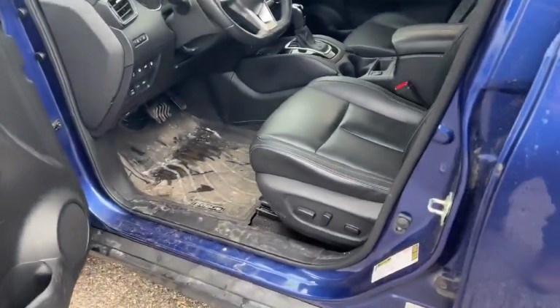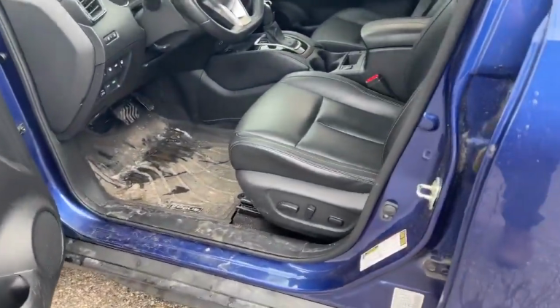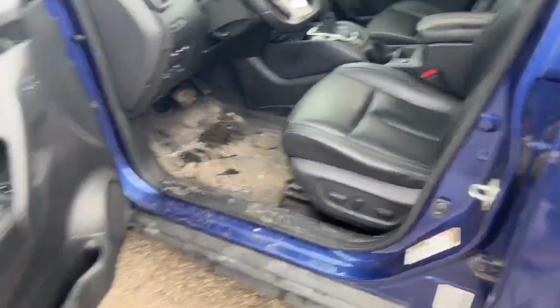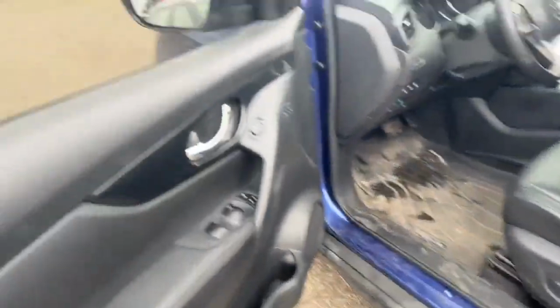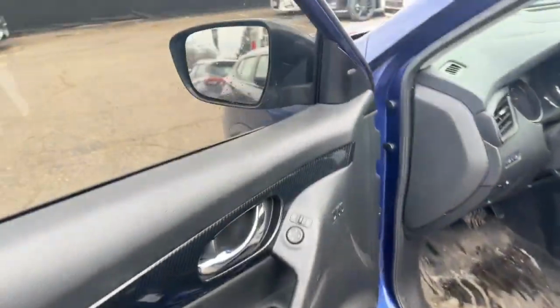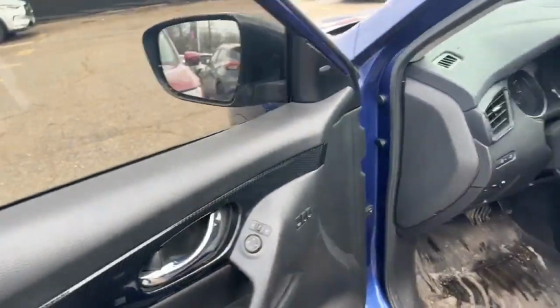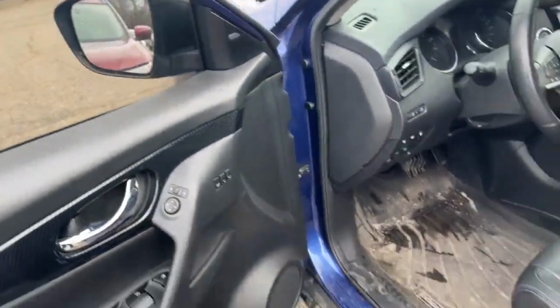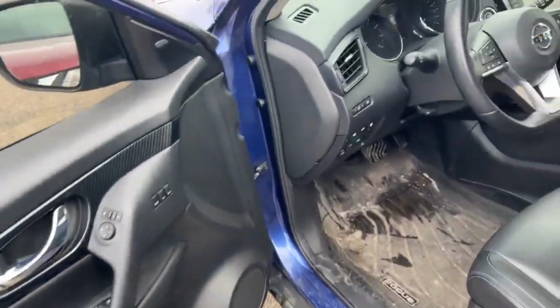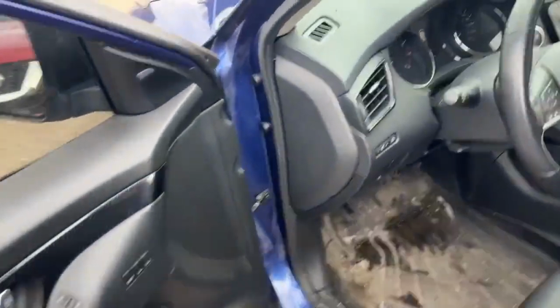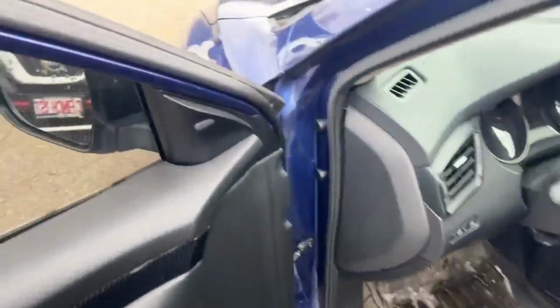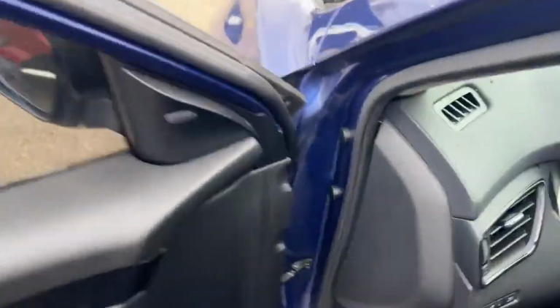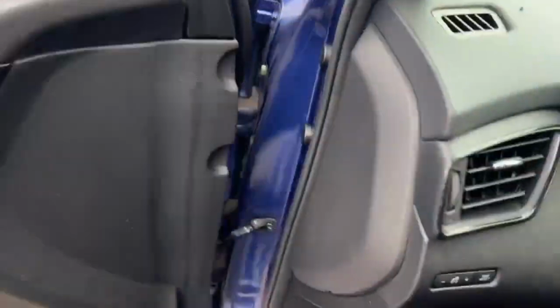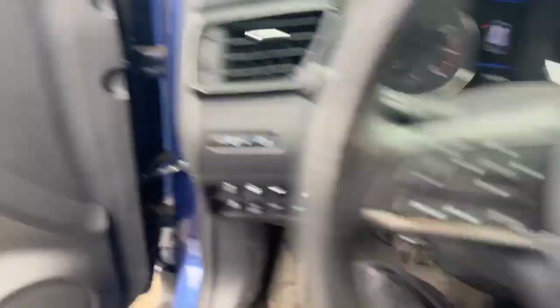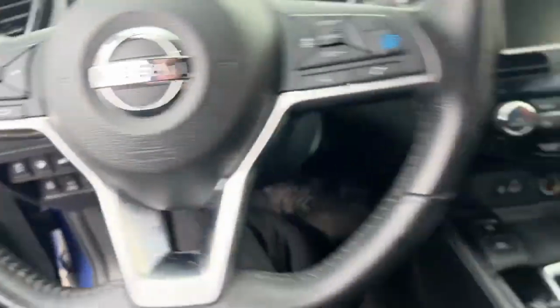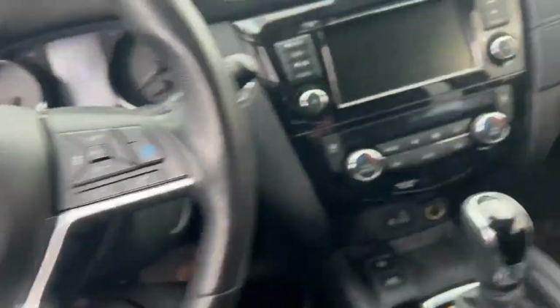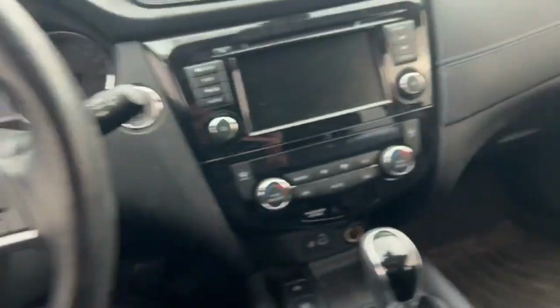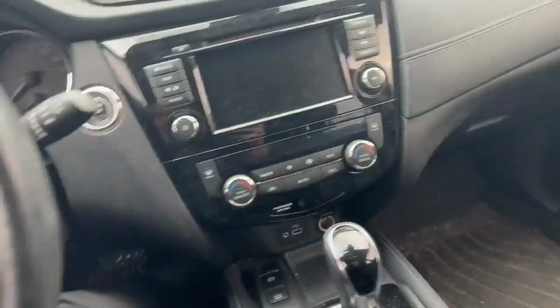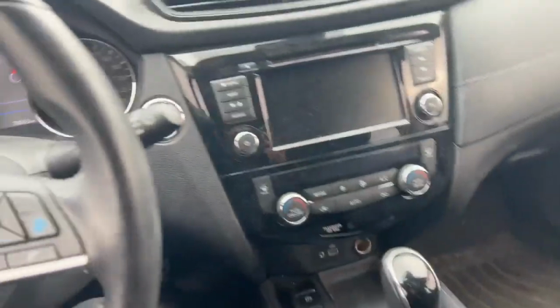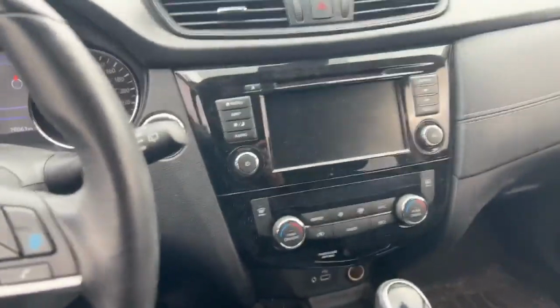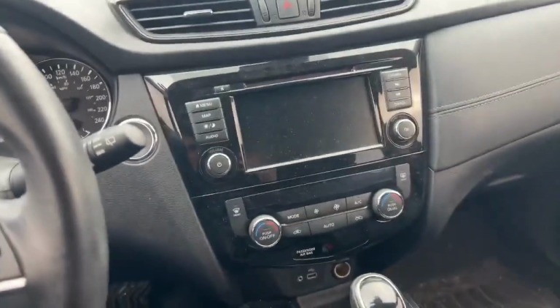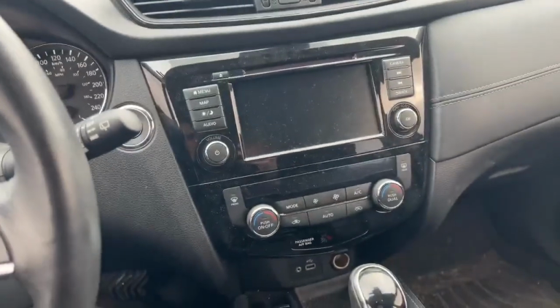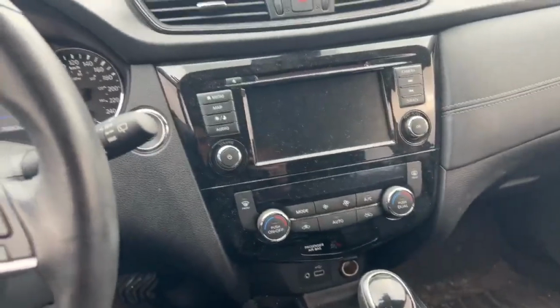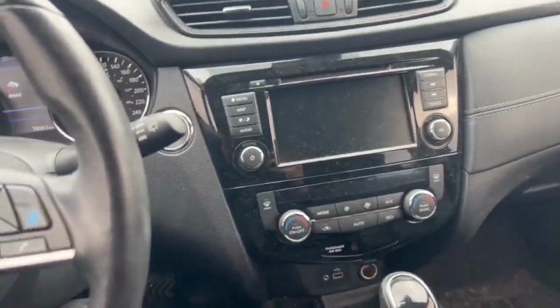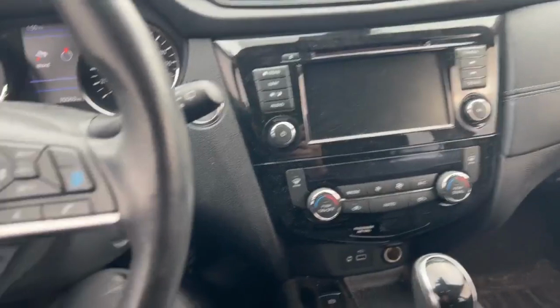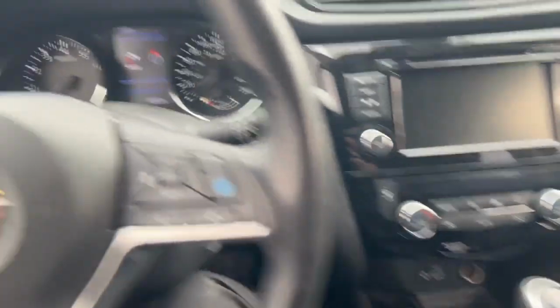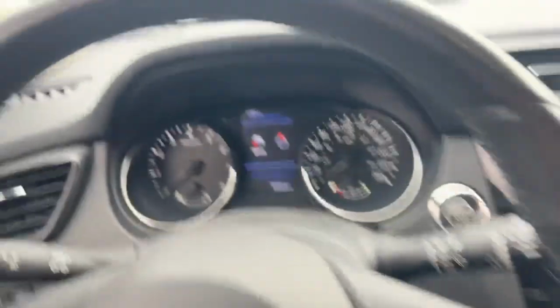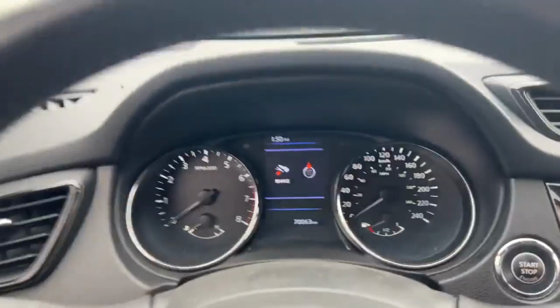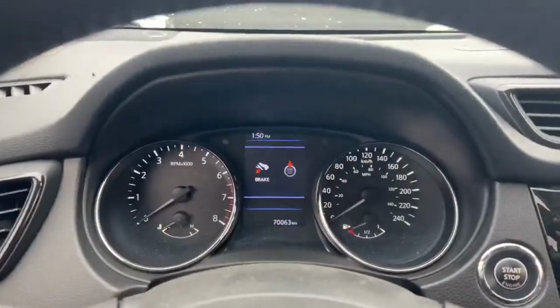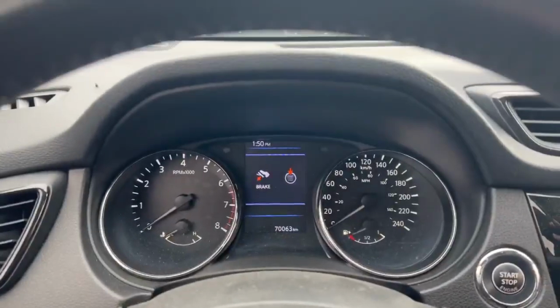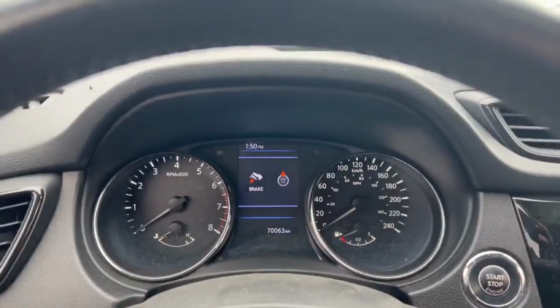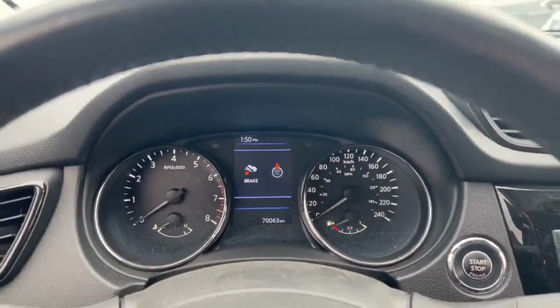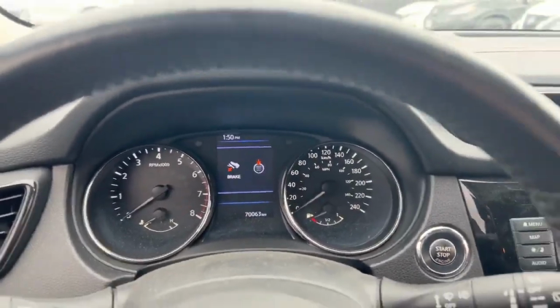Fully adjustable seats, memory seats — again, needs a detail, just traded in. Look at the big screen: you got navigation, and it's got 70k on the dash.